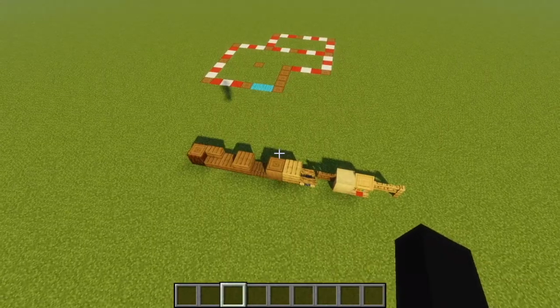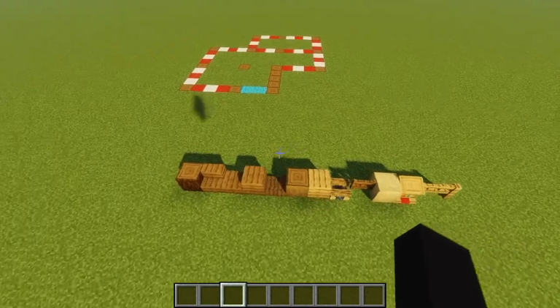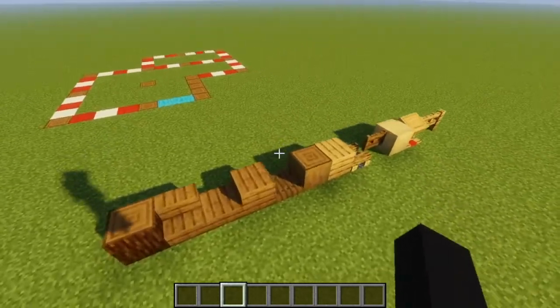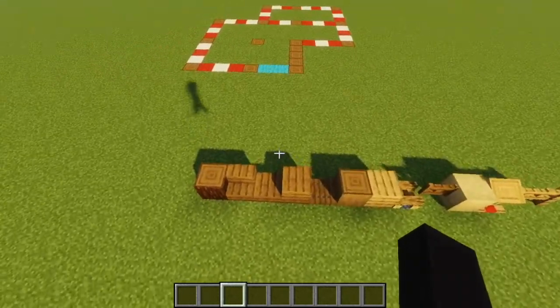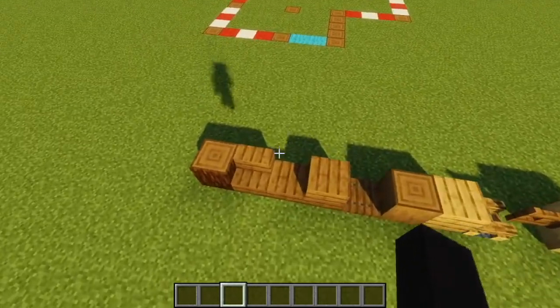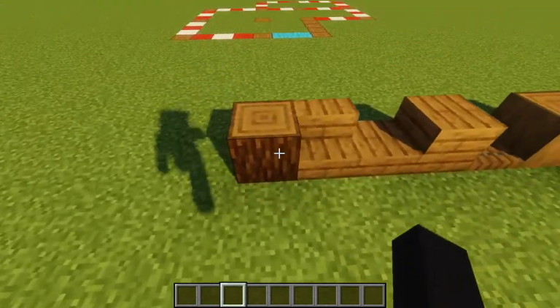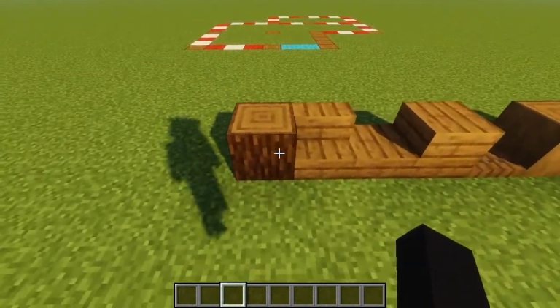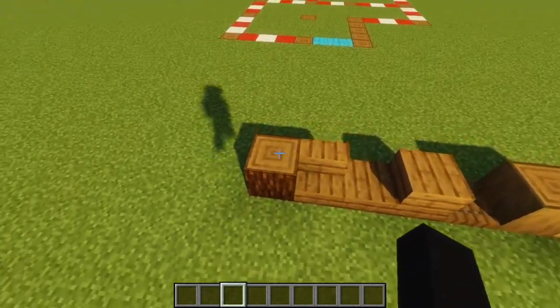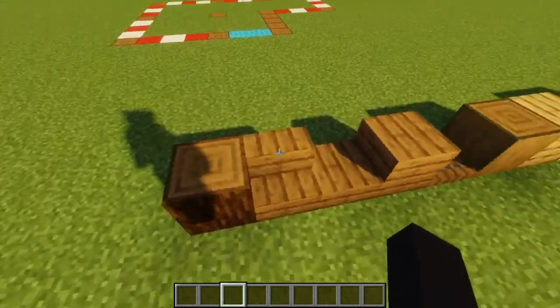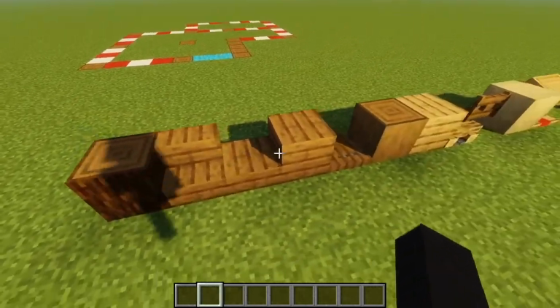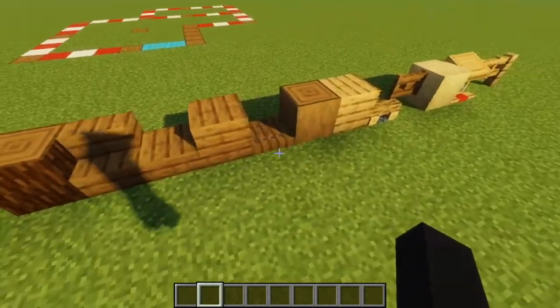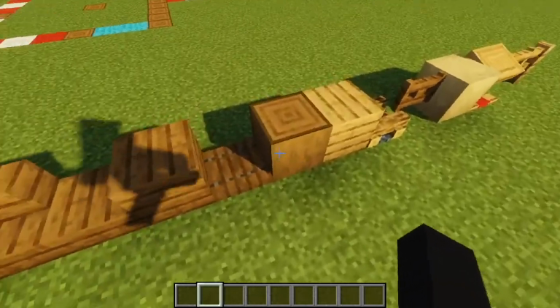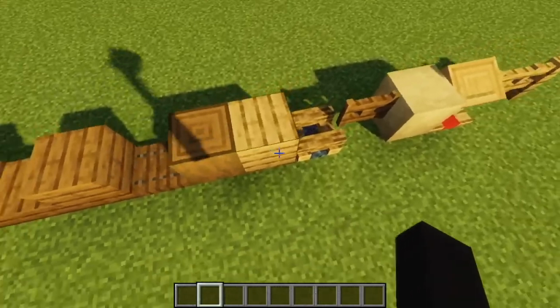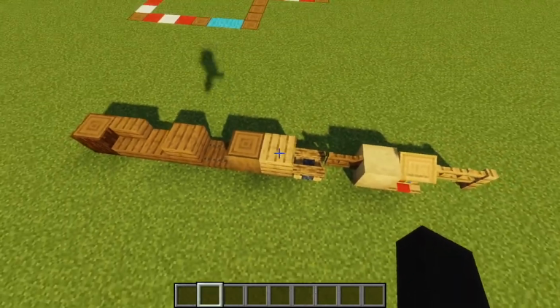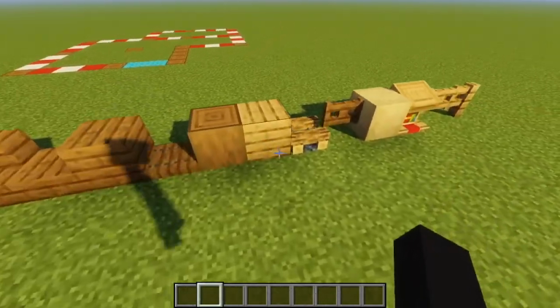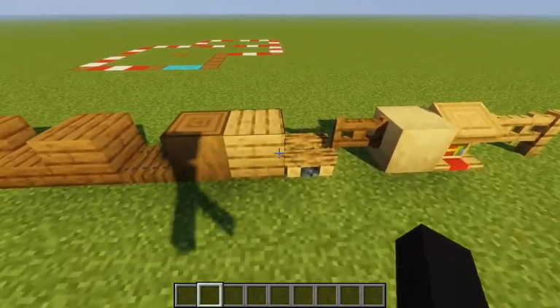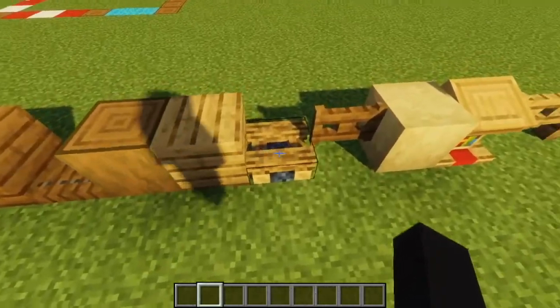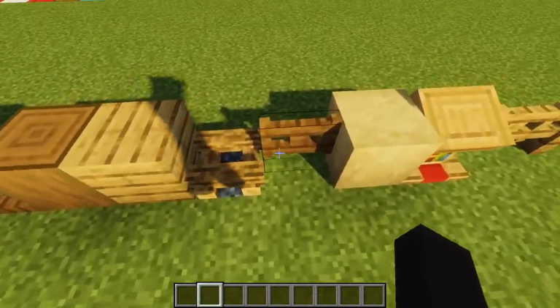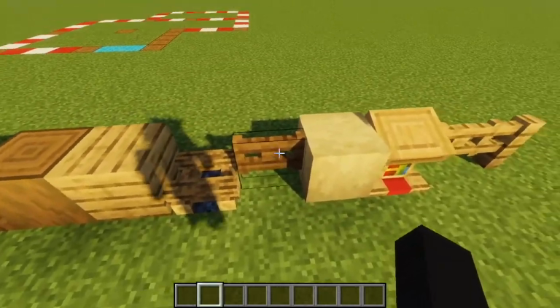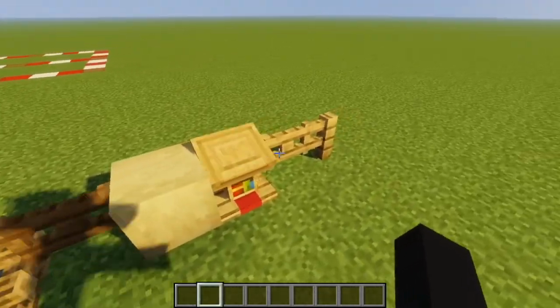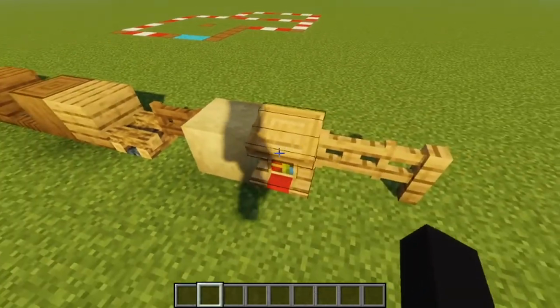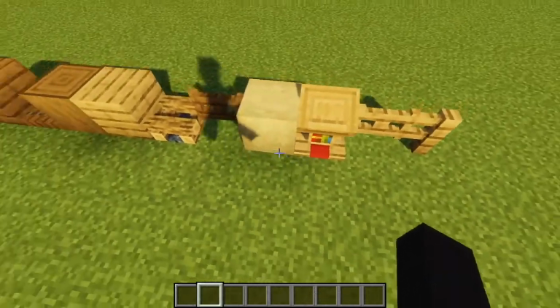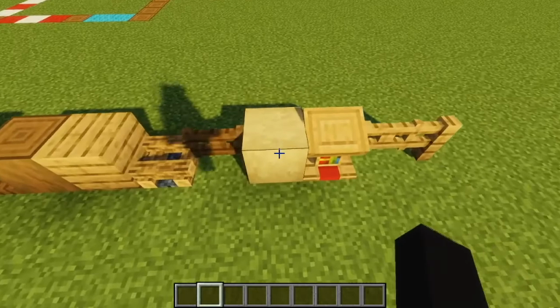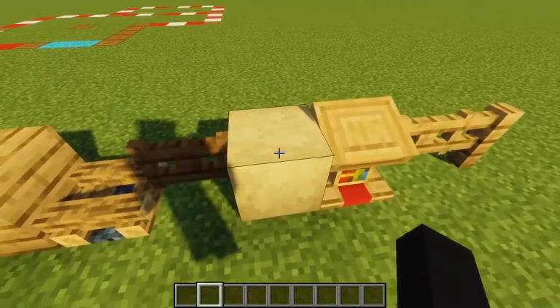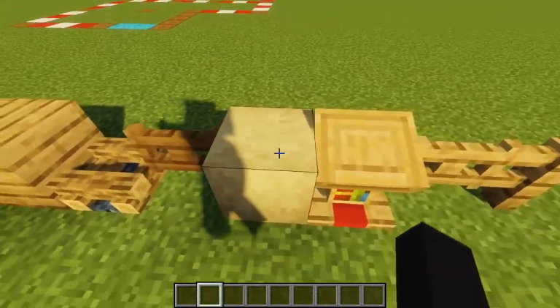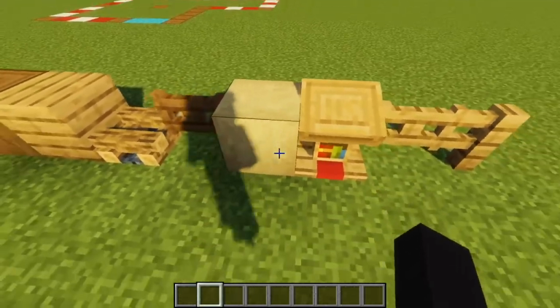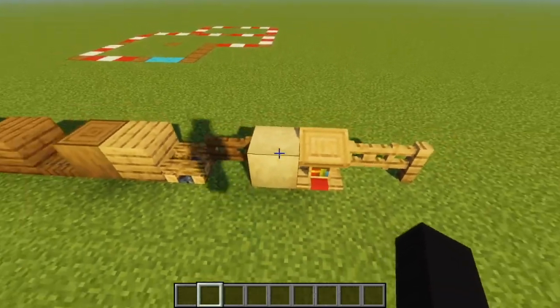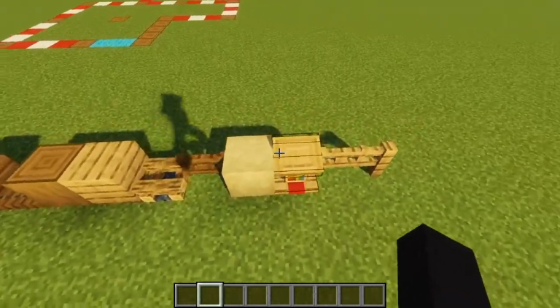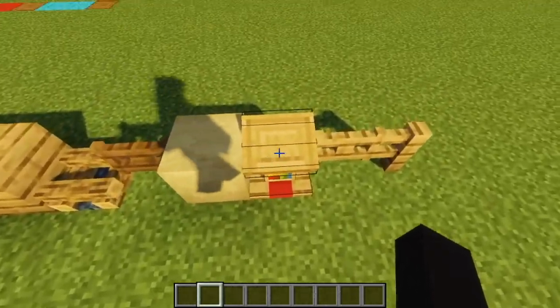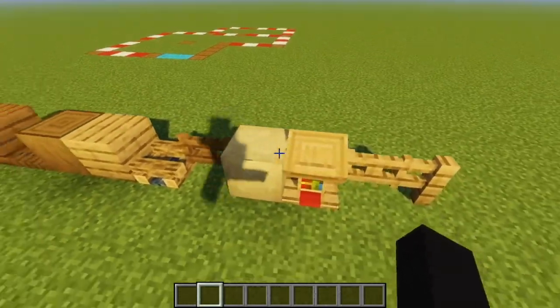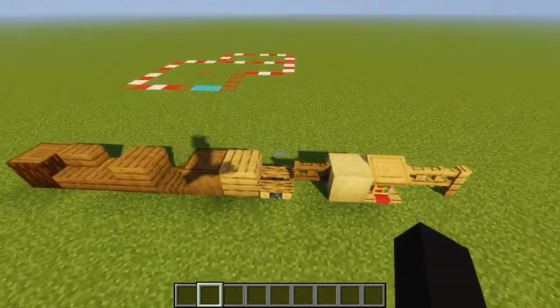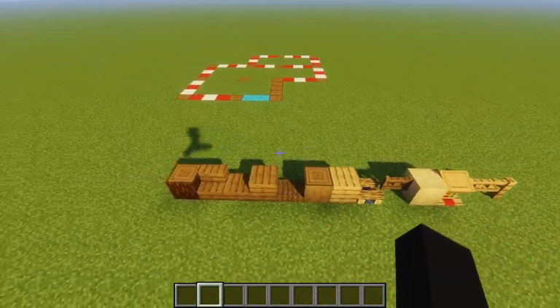Here is the palette for the build. As you can see, we're using a lot of spruce logs, spruce planks, some trapdoors, oak for the walls, we also have some campfires, fence and fence gates, some stripped birch wood for the roofing, and lecterns for the railing.